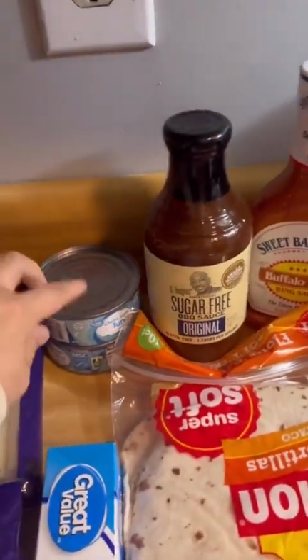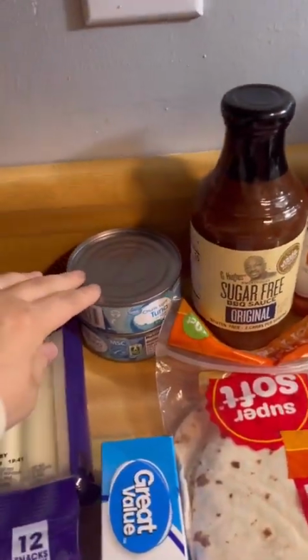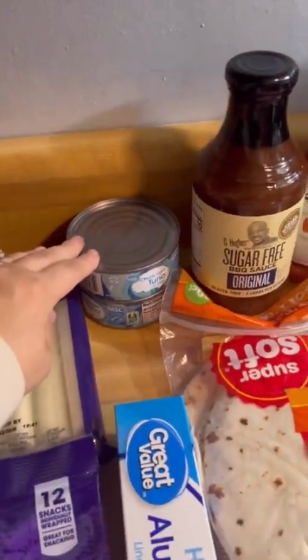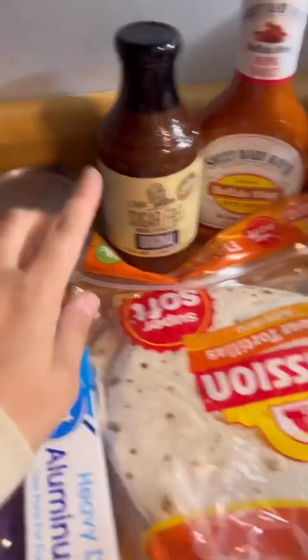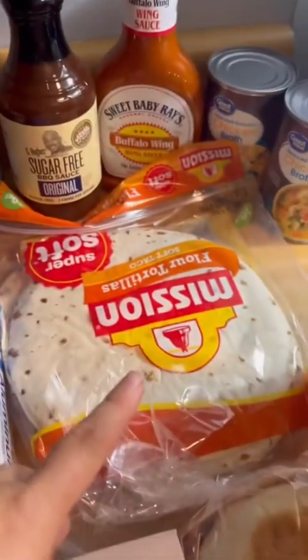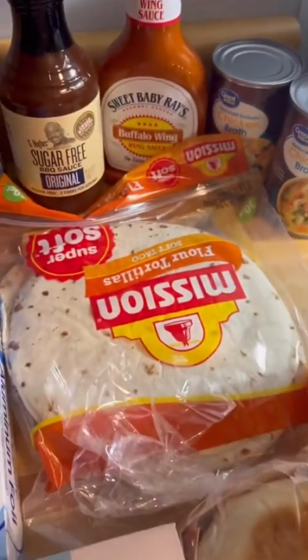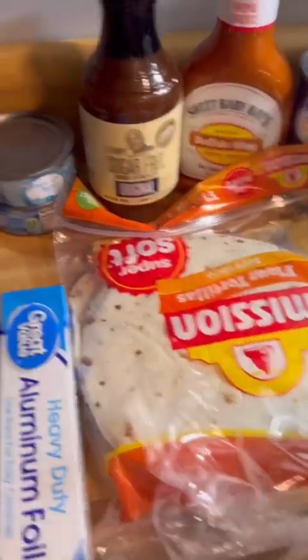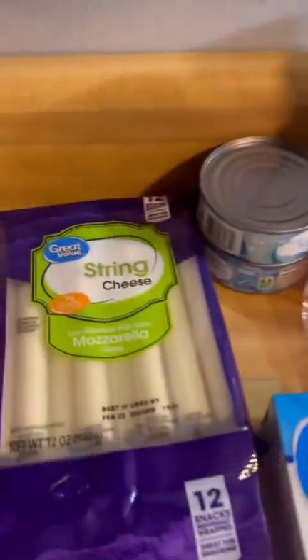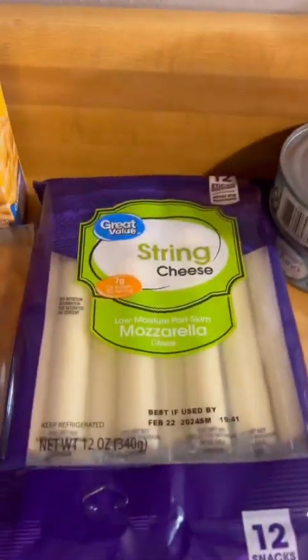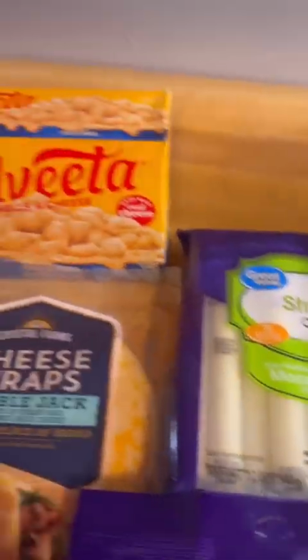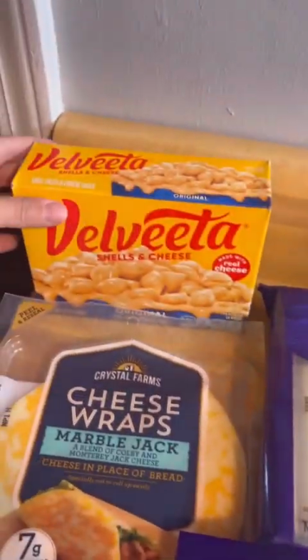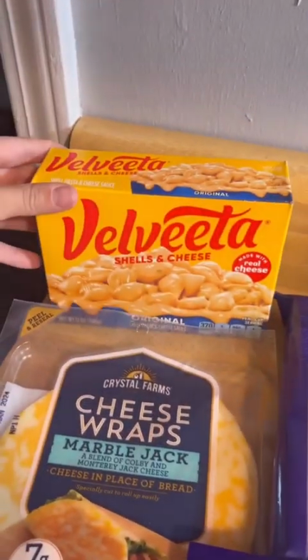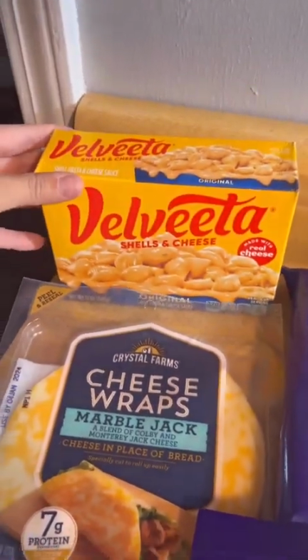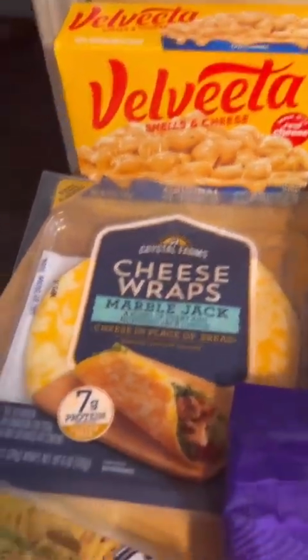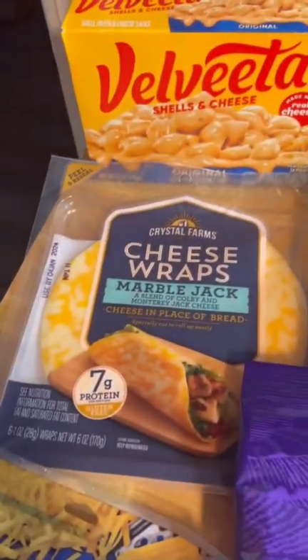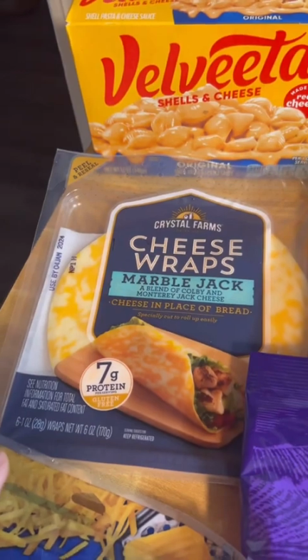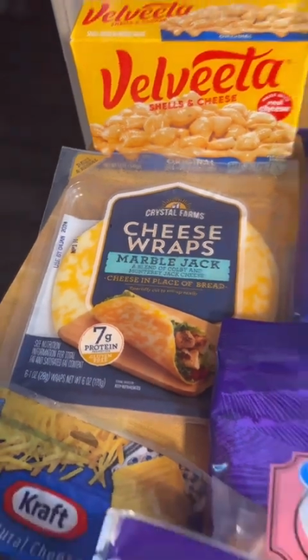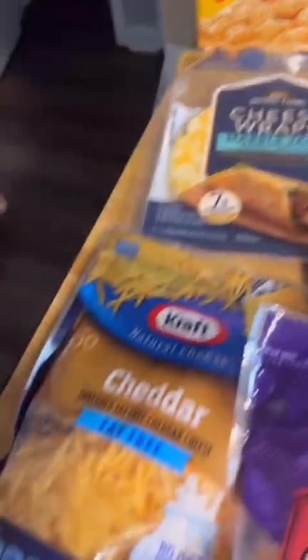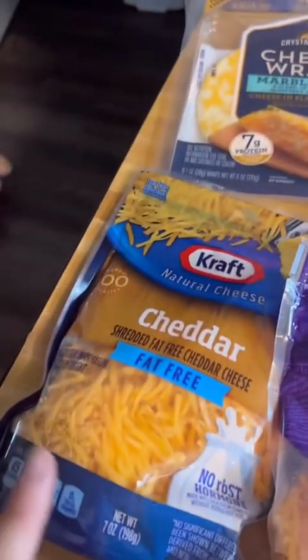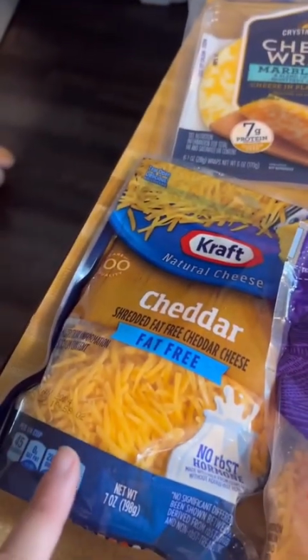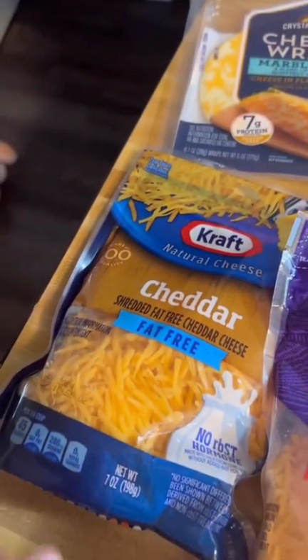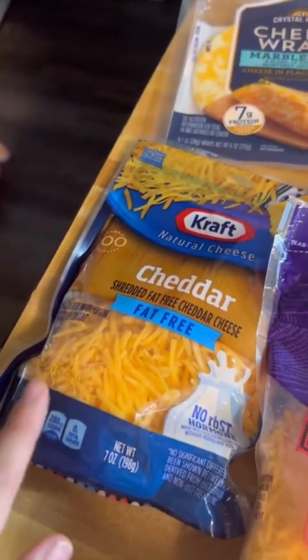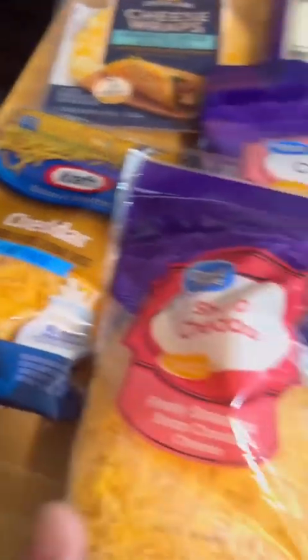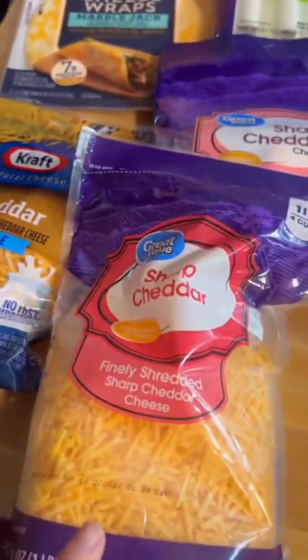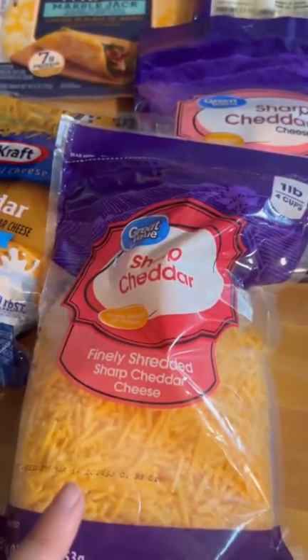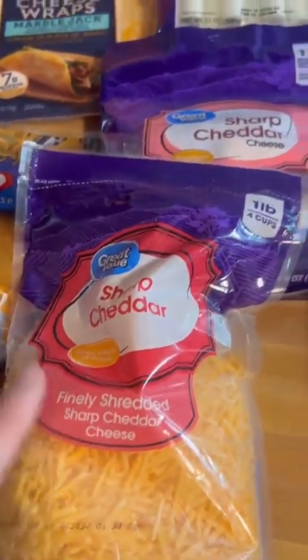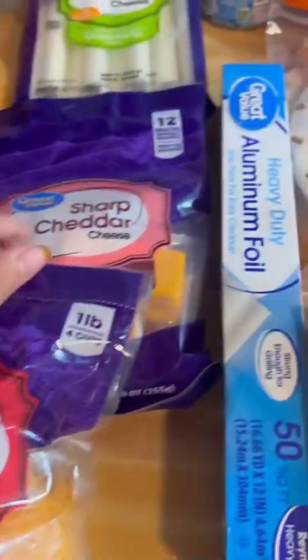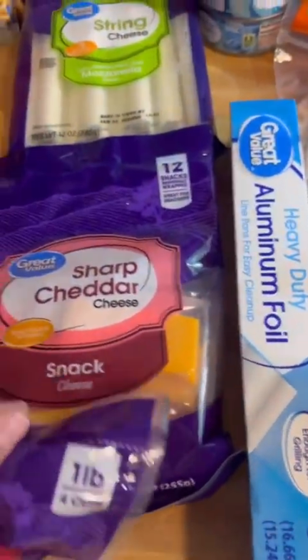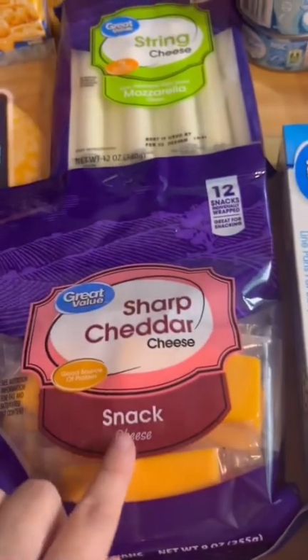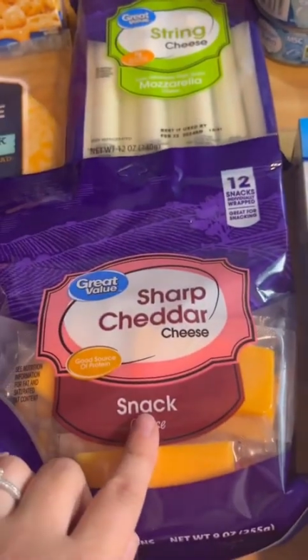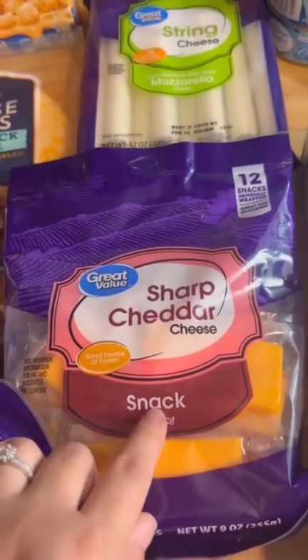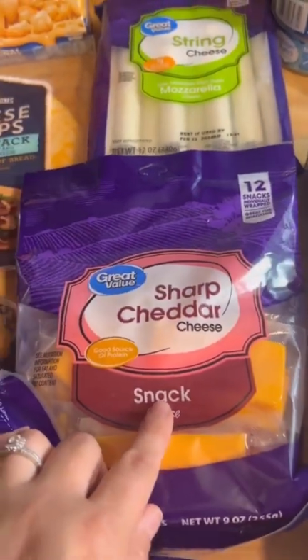Two cans of tuna, some tortillas, string cheese, macaroni, these little cheese wraps, cheddar cheese — fat free — and then sharp cheddar. These are blocks of cheese that the kids really like.